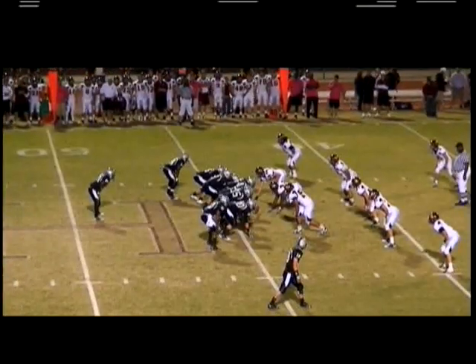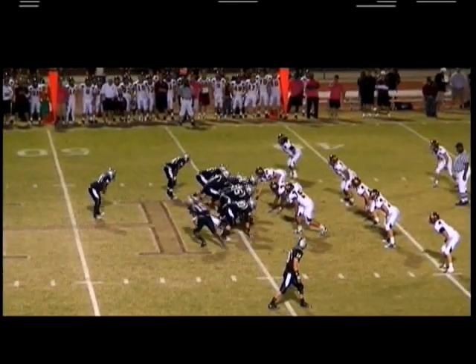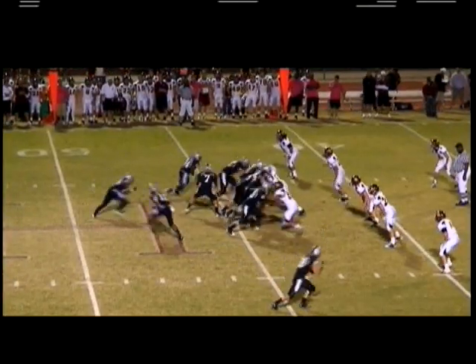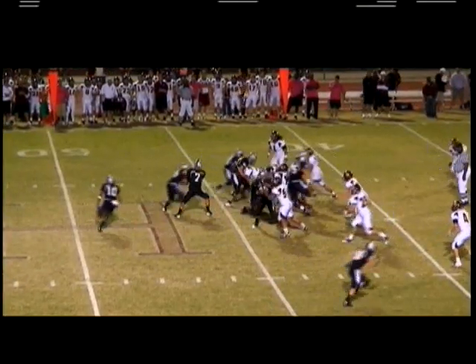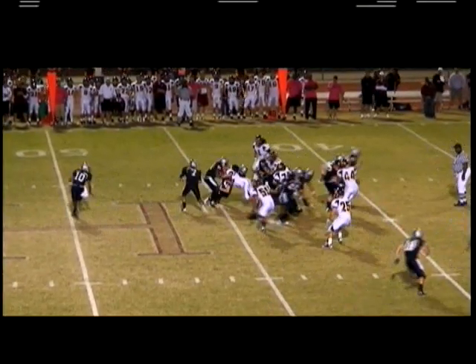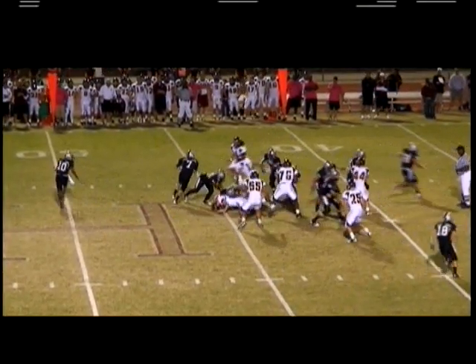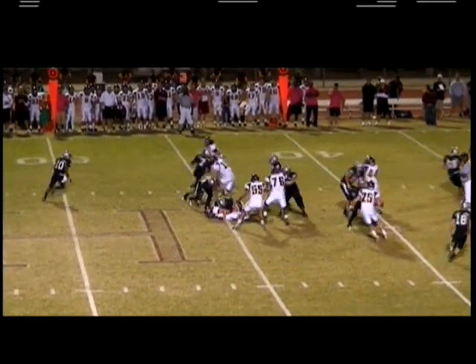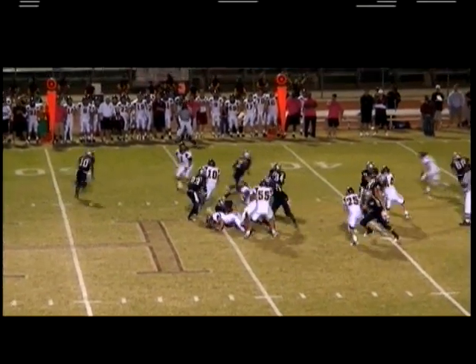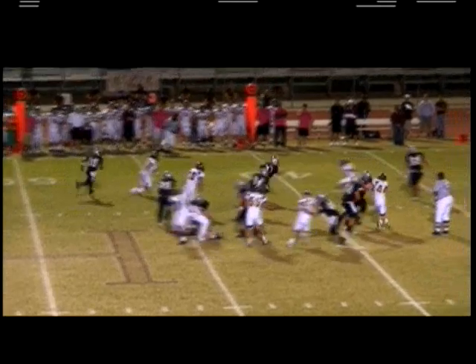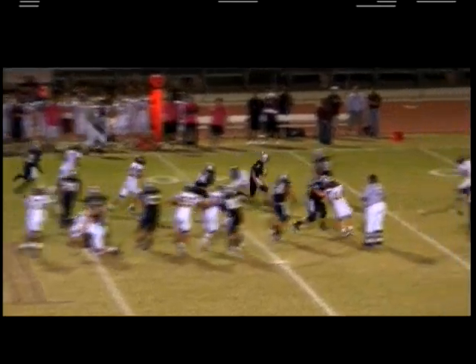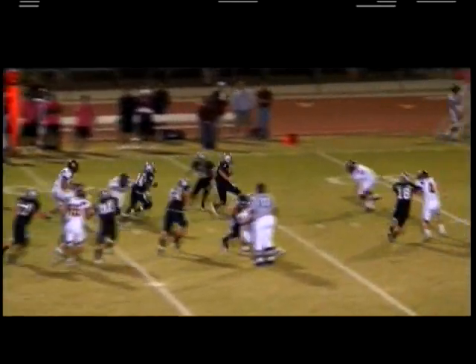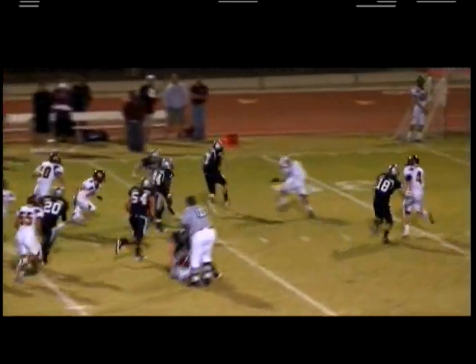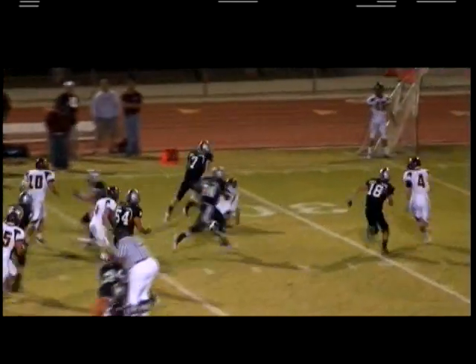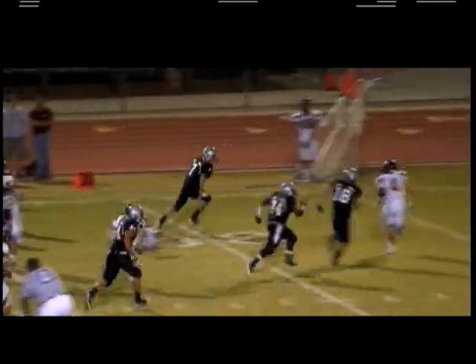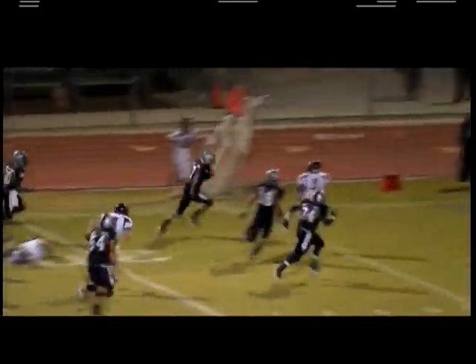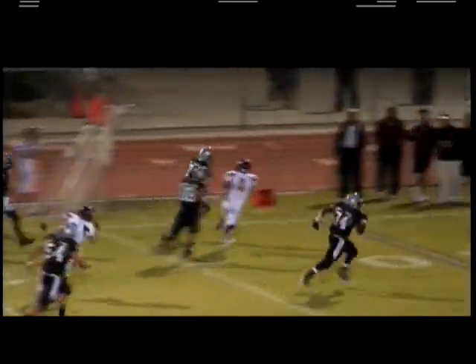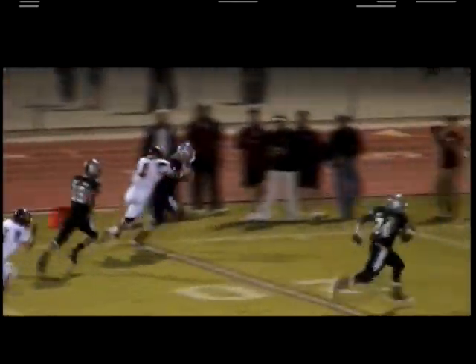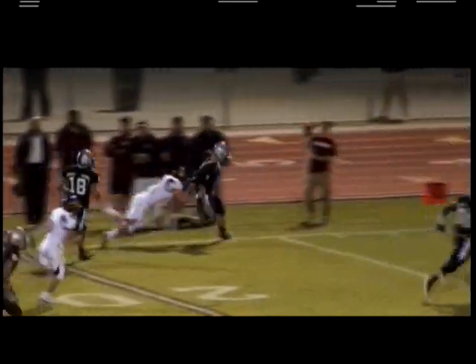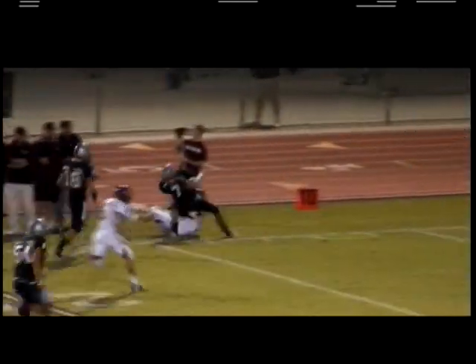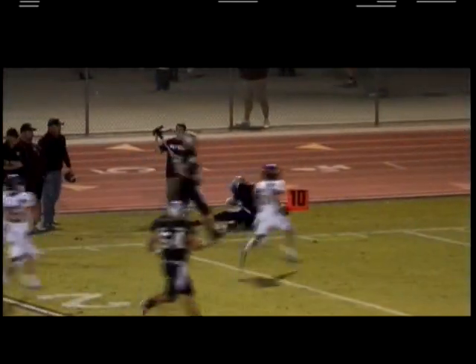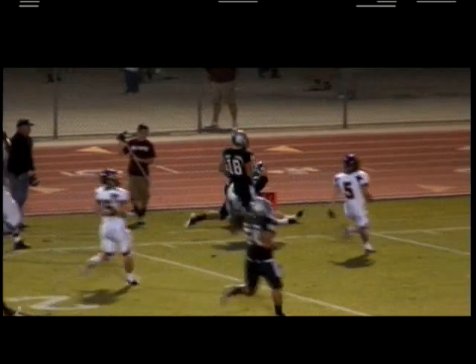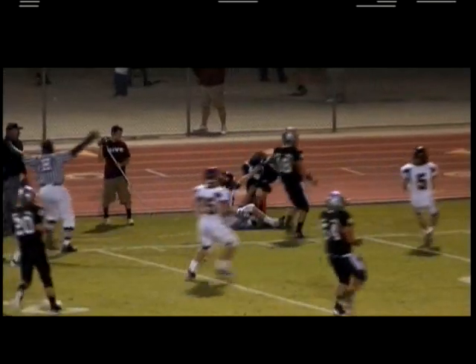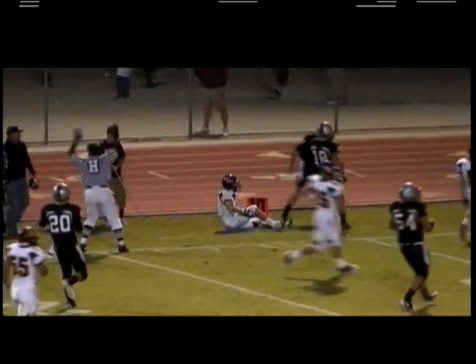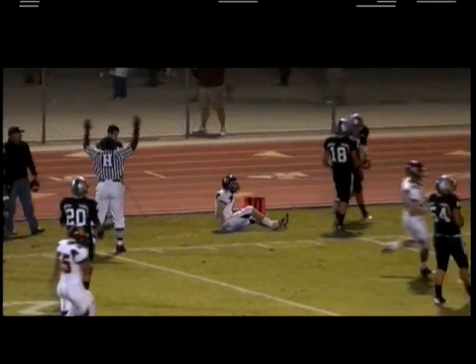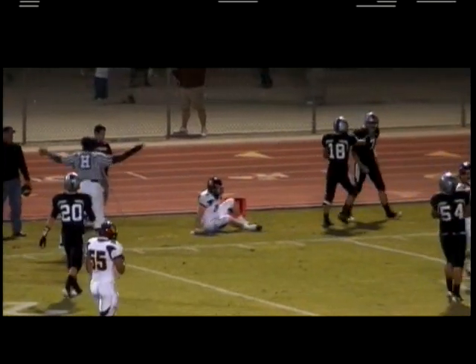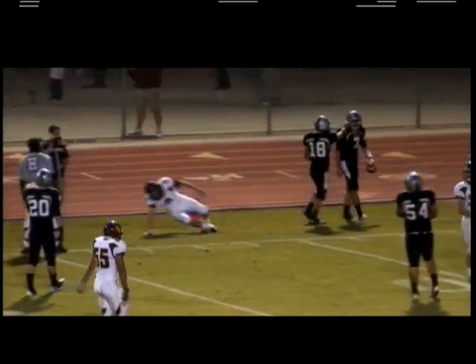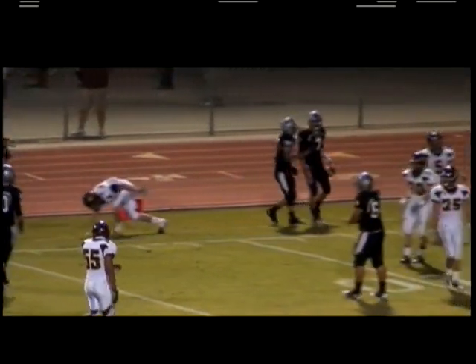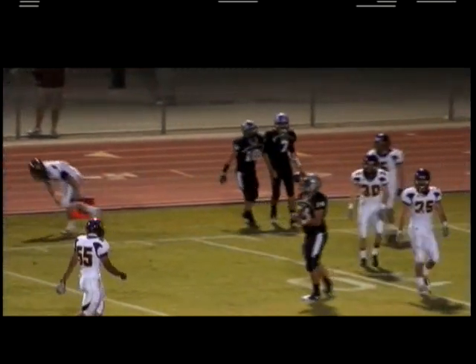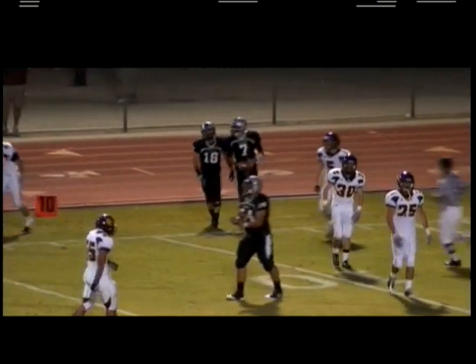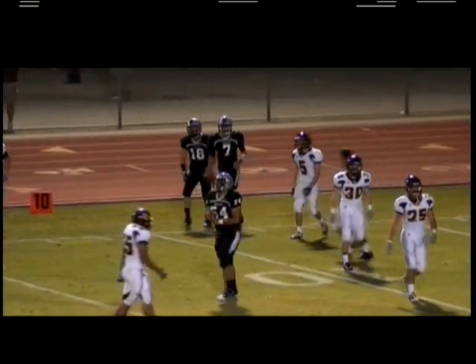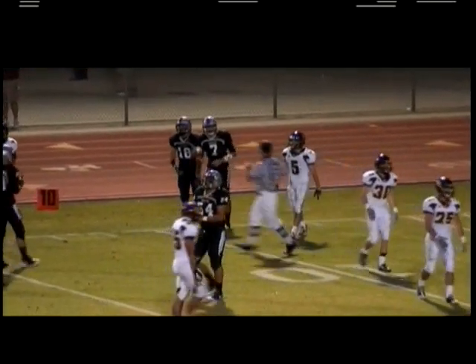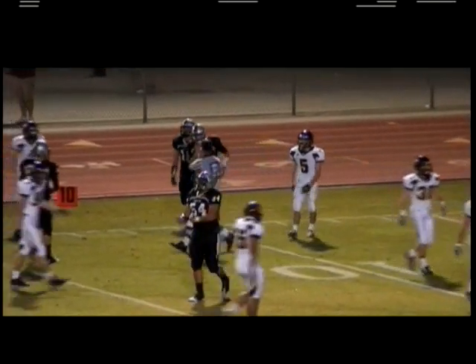He needs five yards here on third down for a first. Poe, option left, keeps it himself, across the 40, inside the 30, and inside the 20-yard line, finally pushed out around the 15. That was an impressive 30-yard run.